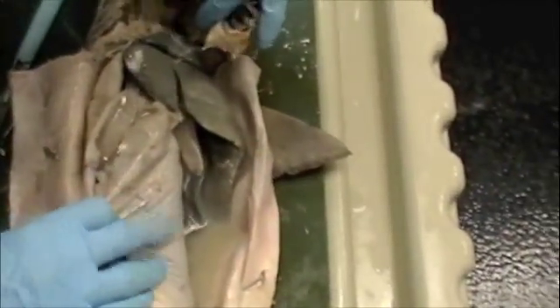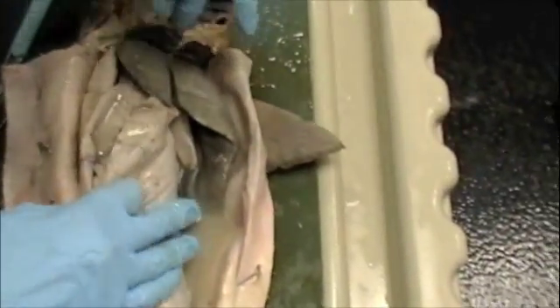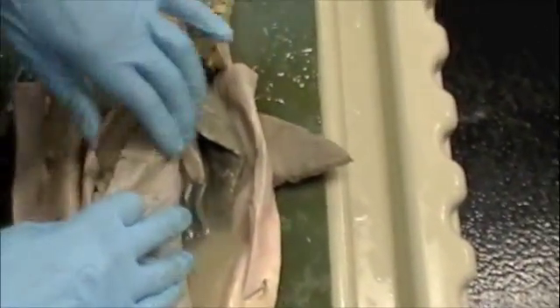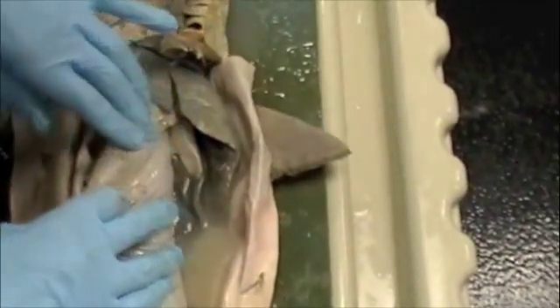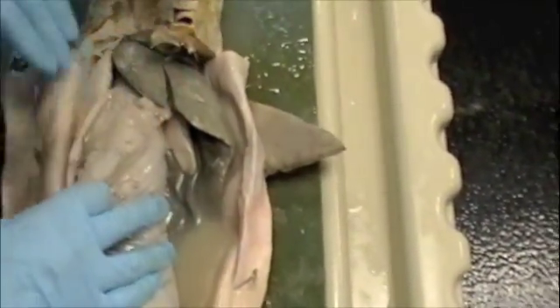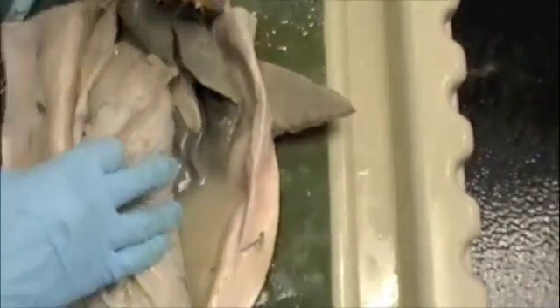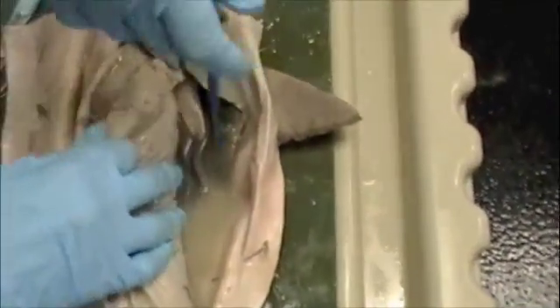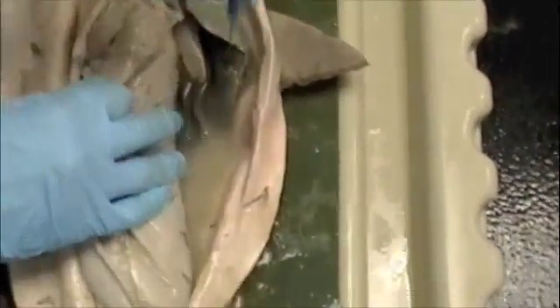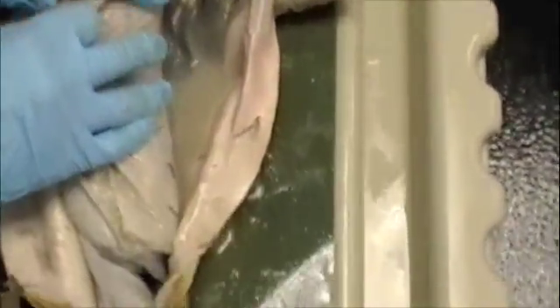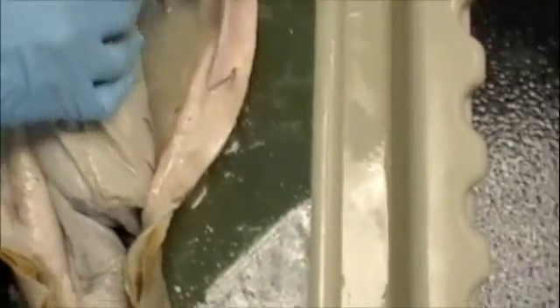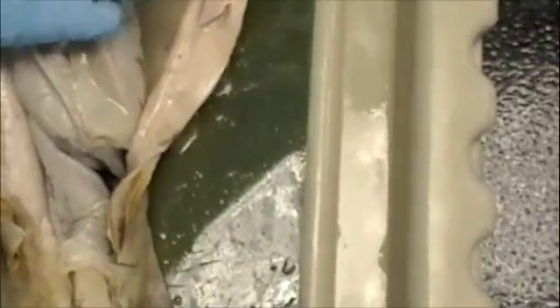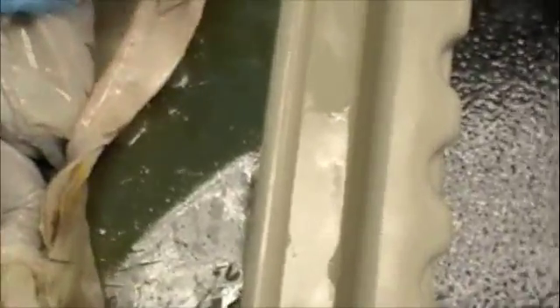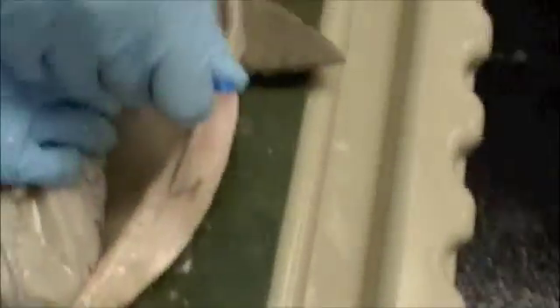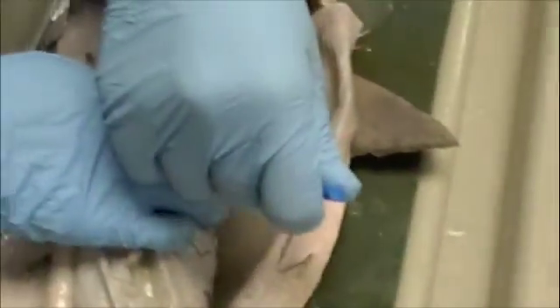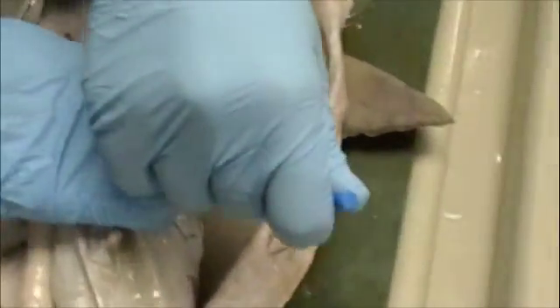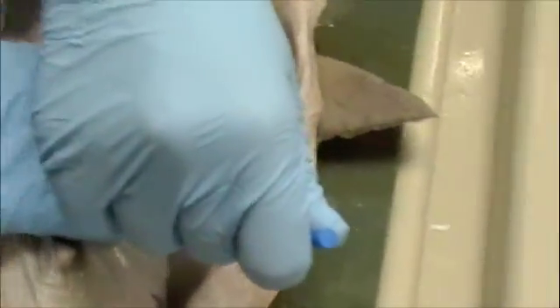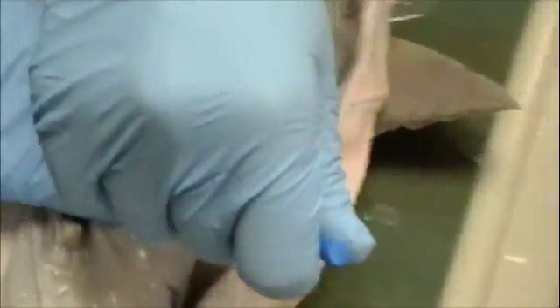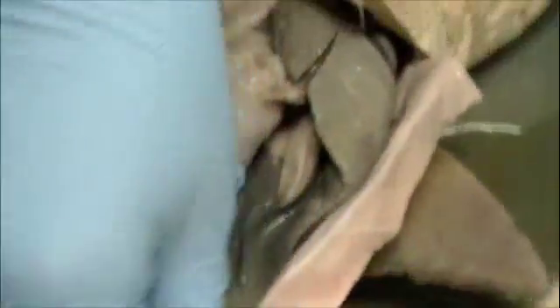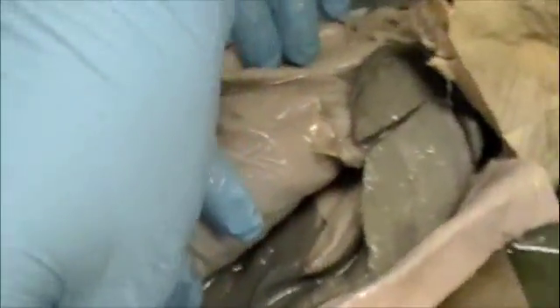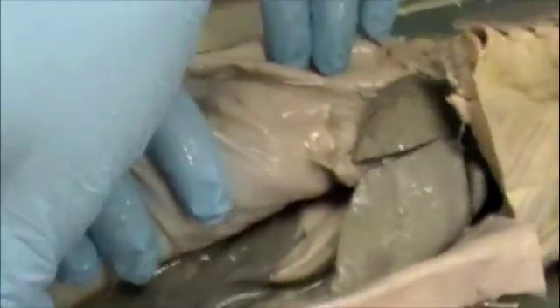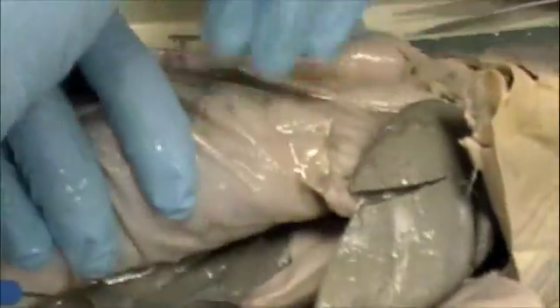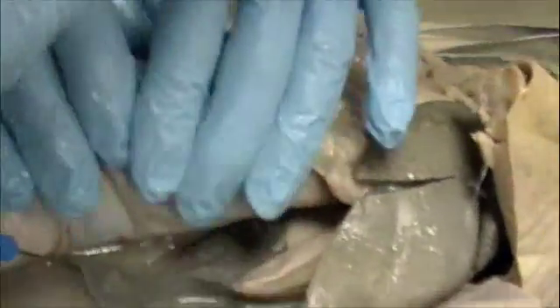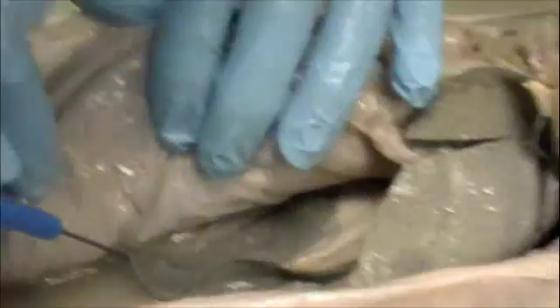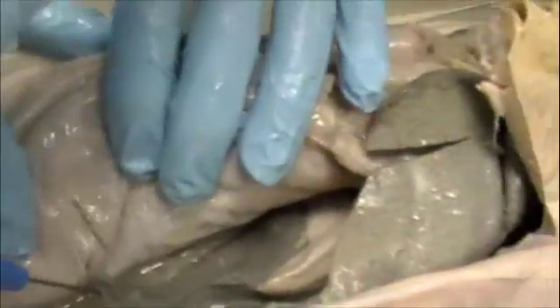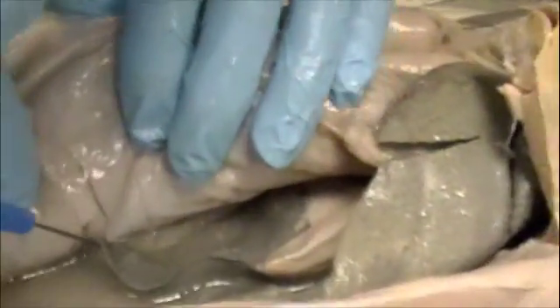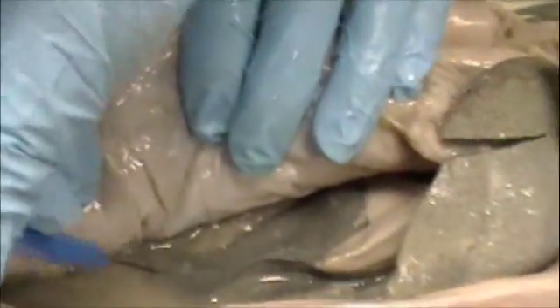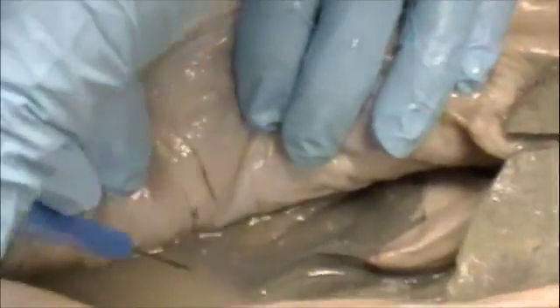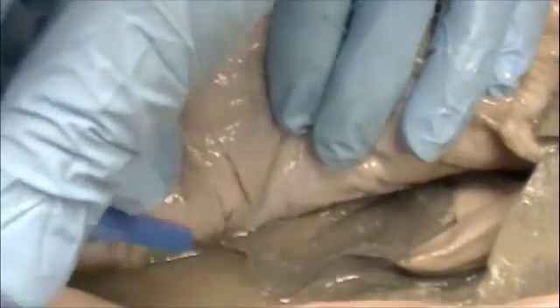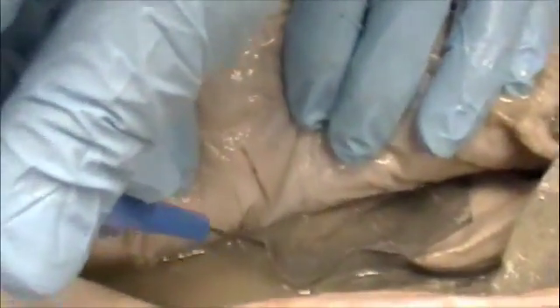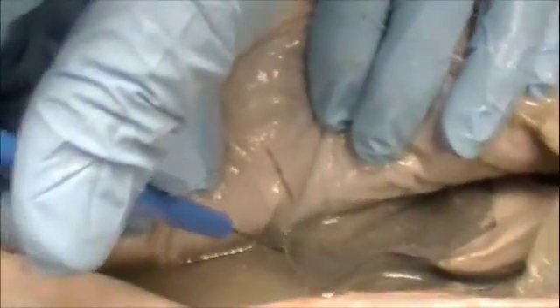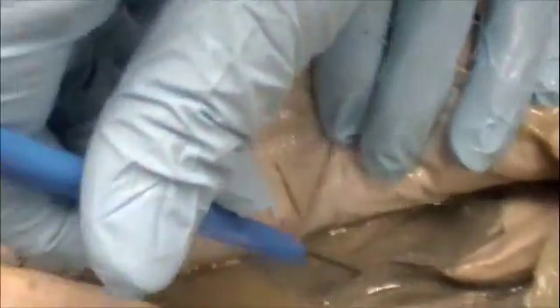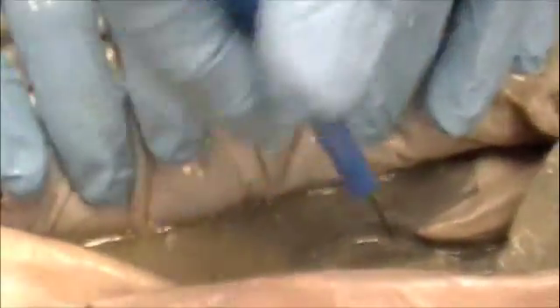This is where they do all their fun stuff, and this is how they float. The large liver goes all the way back to right about there. So this is still the liver.